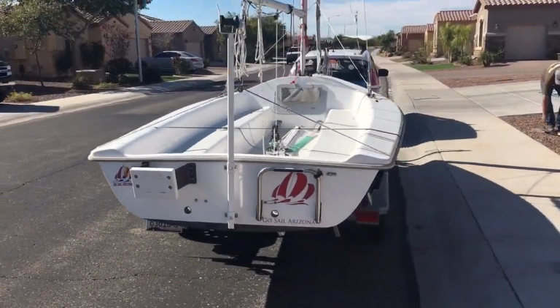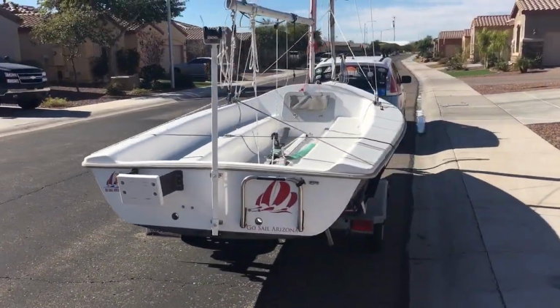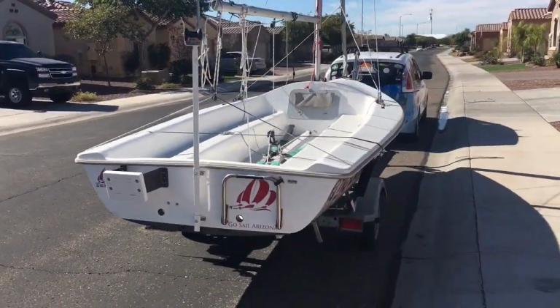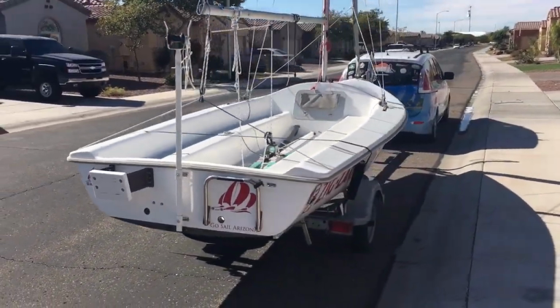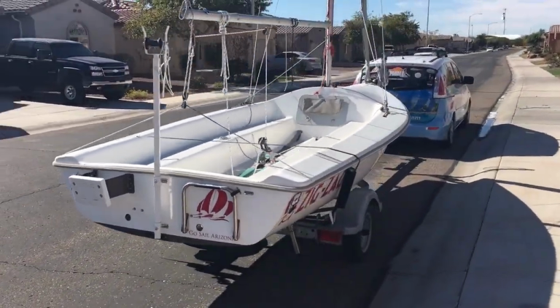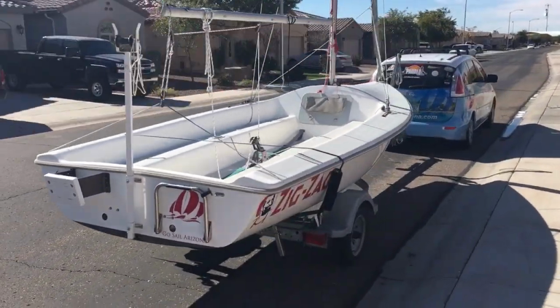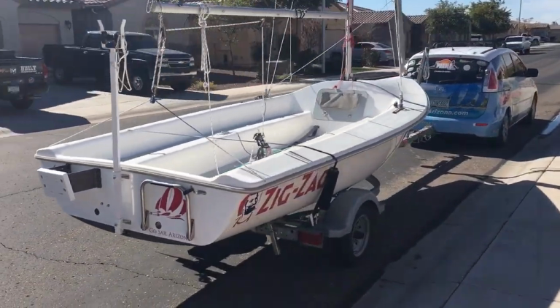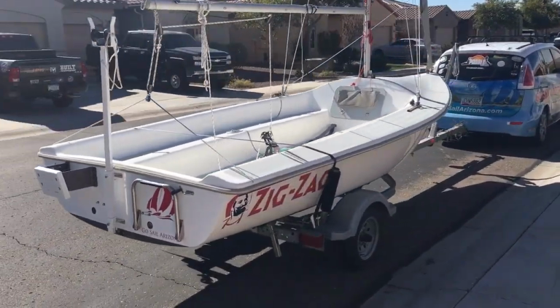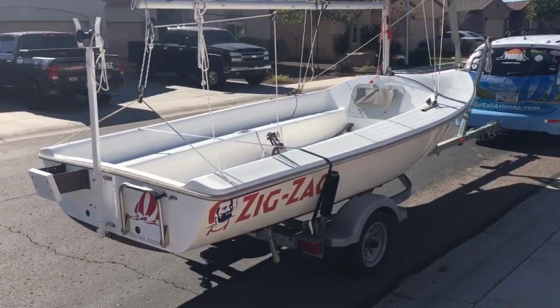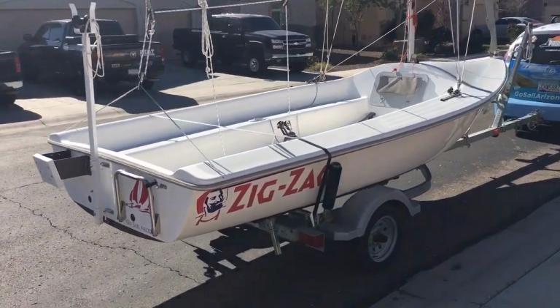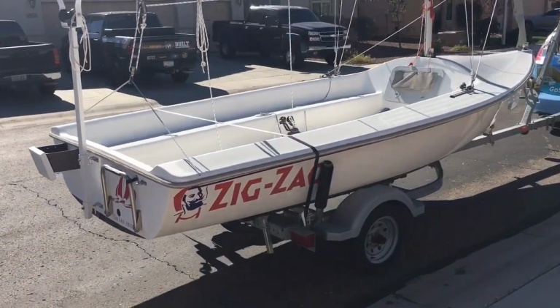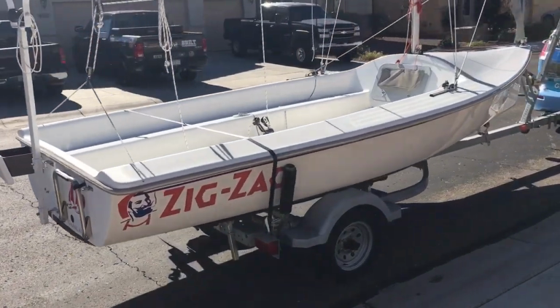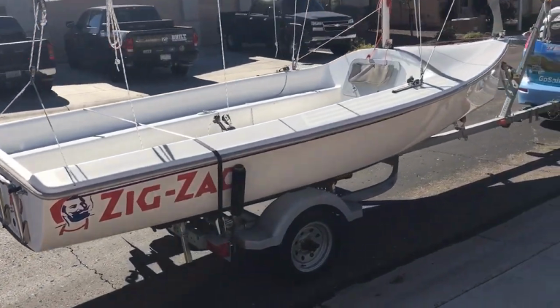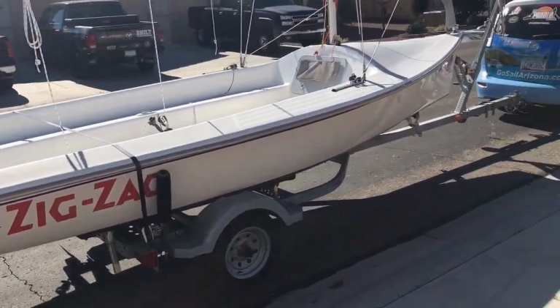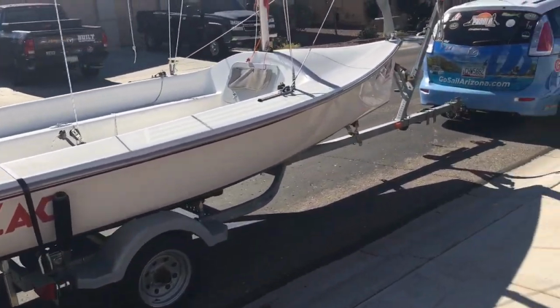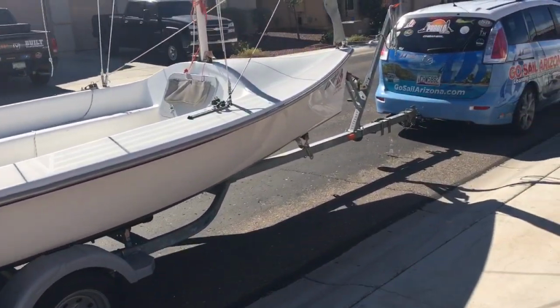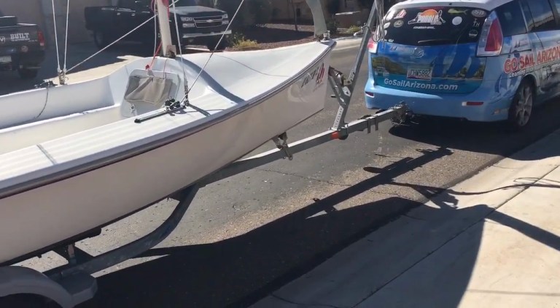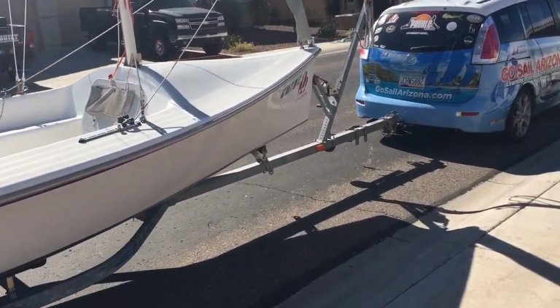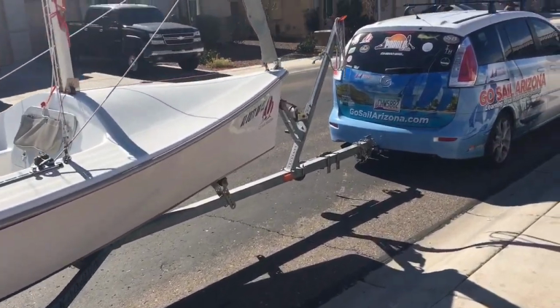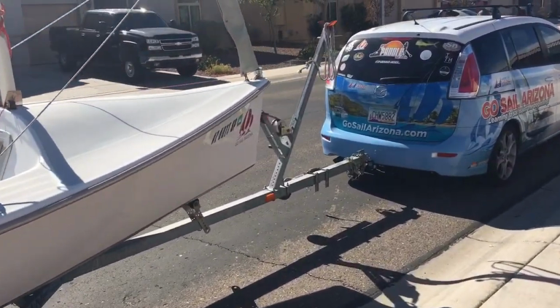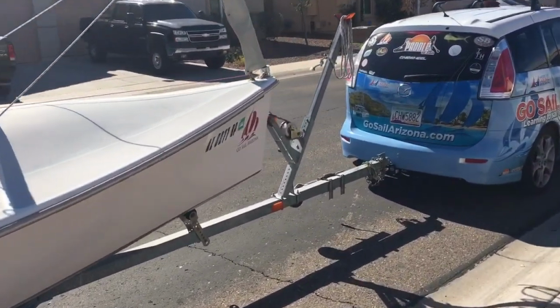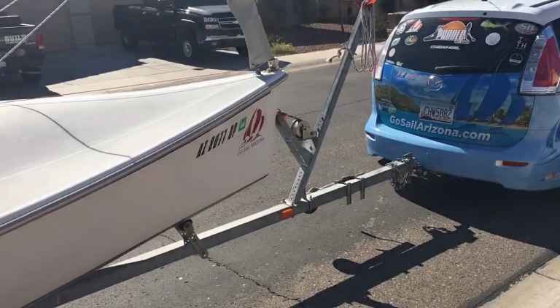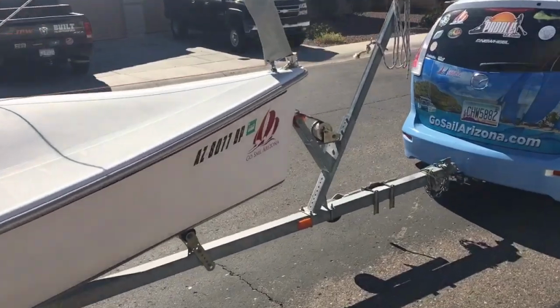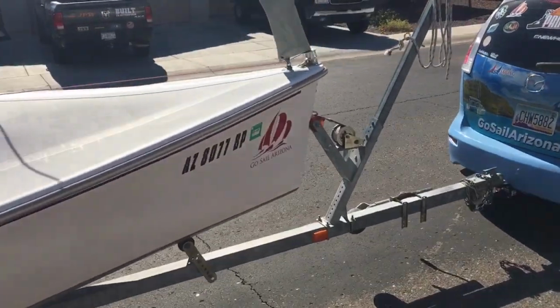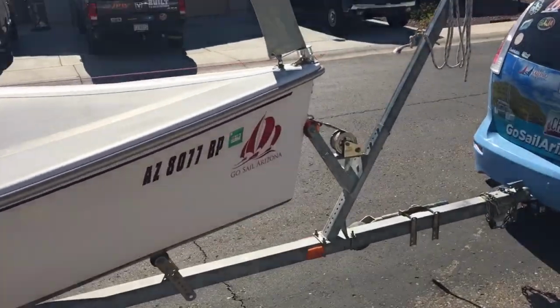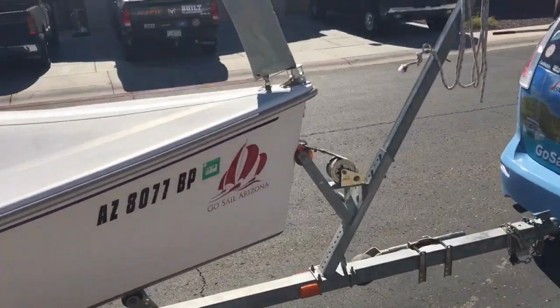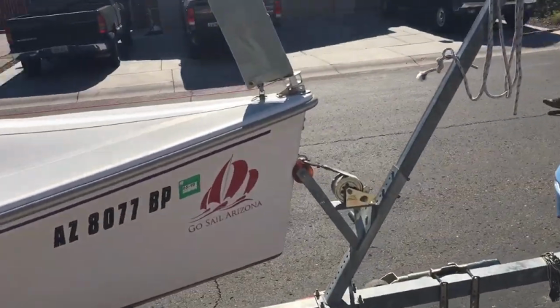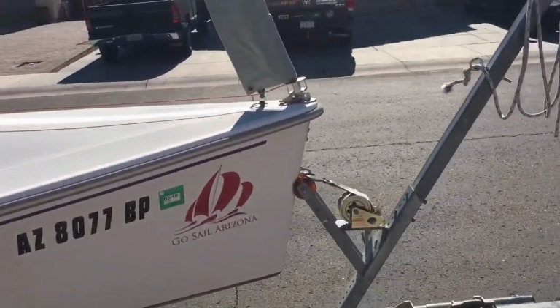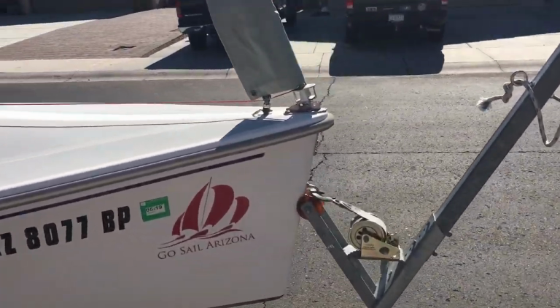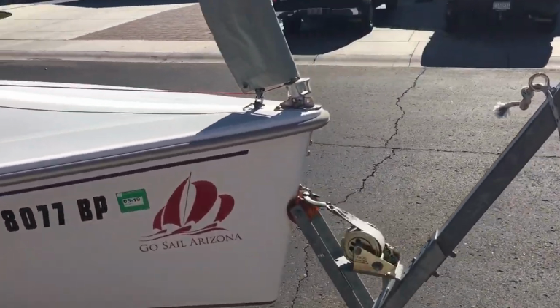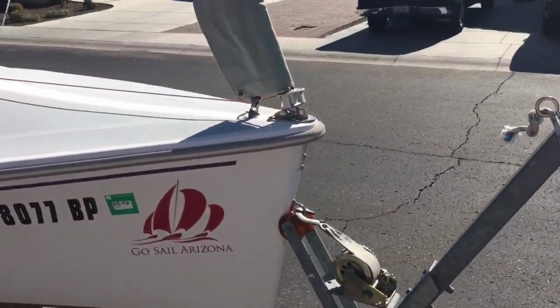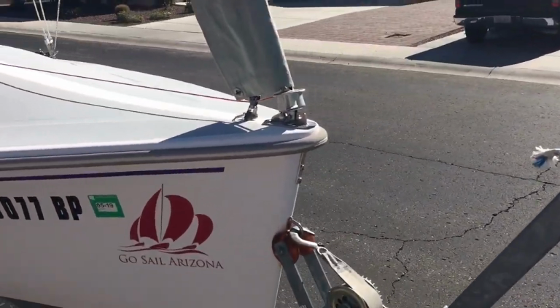On the transom here you can see the mast-lowering system. It extends up and sits right in the gudgeons on the transom of the boat, so lowering the mast by one person is super easy to do.